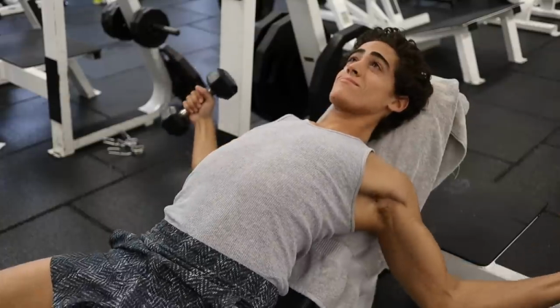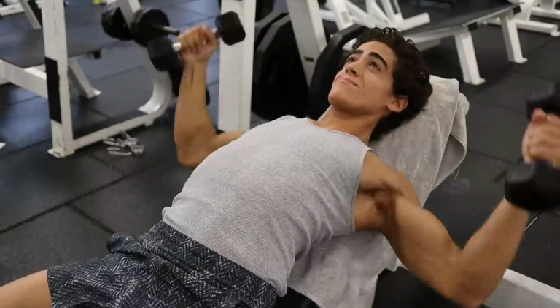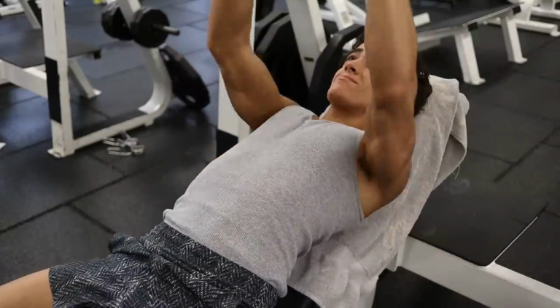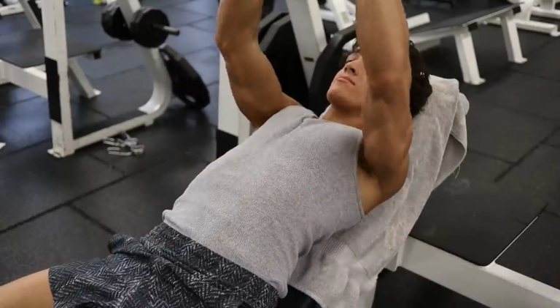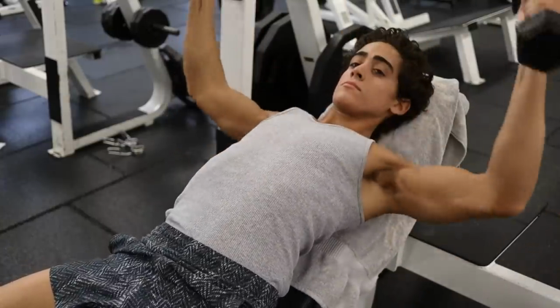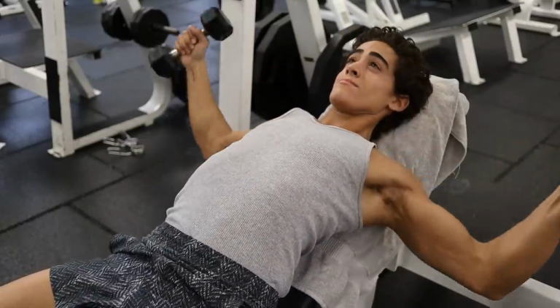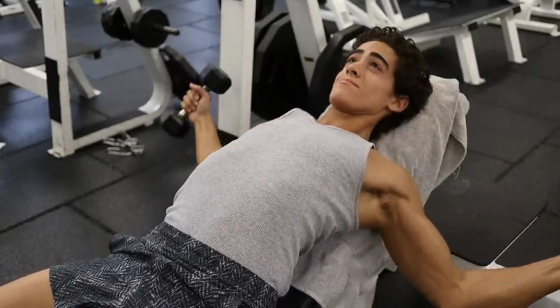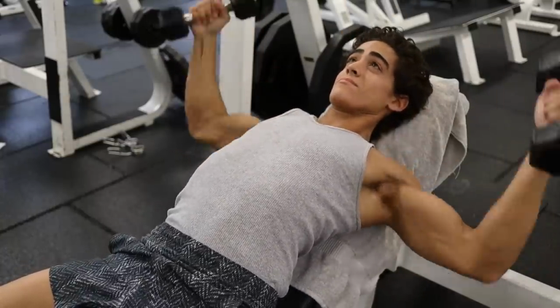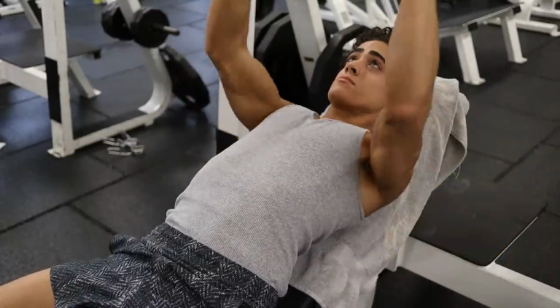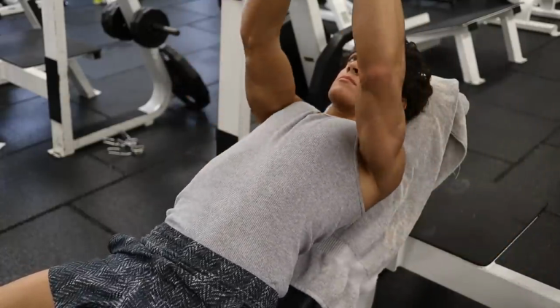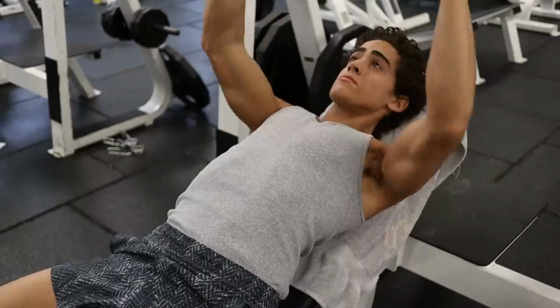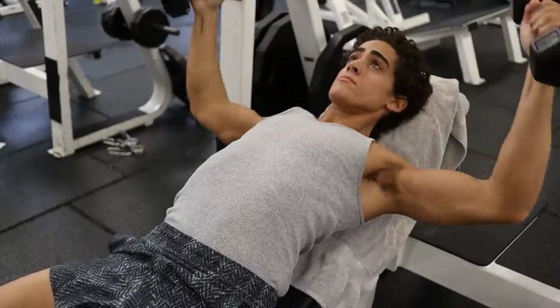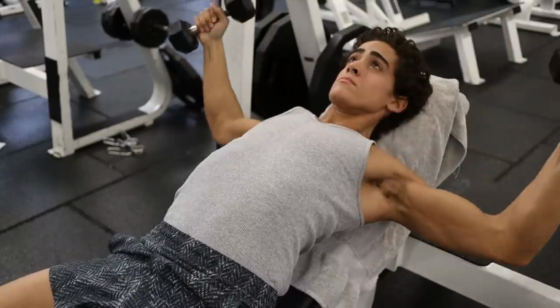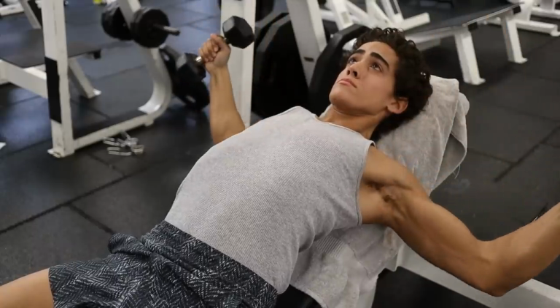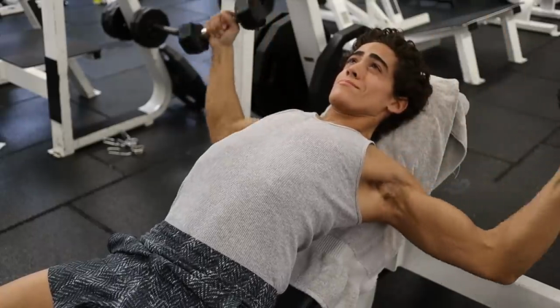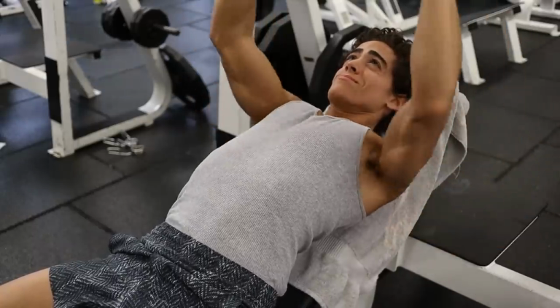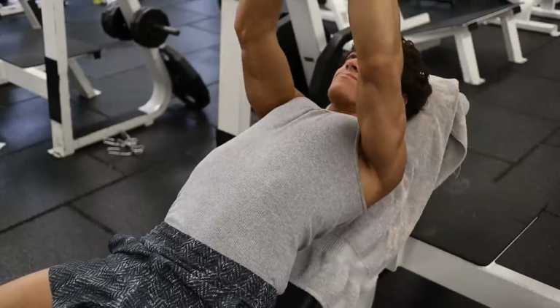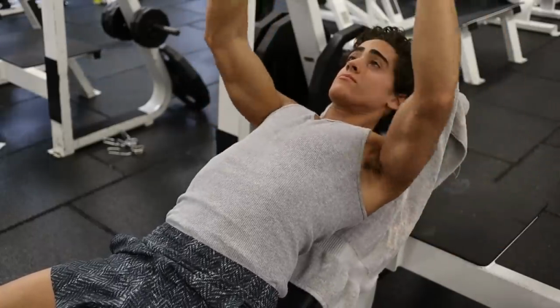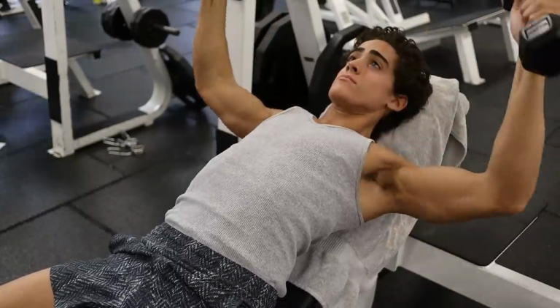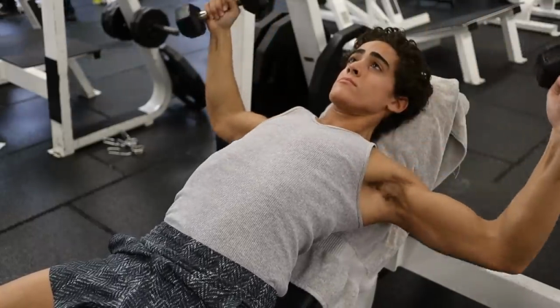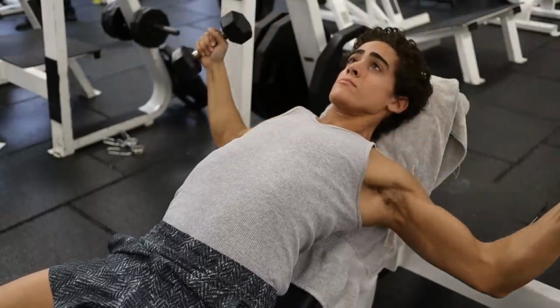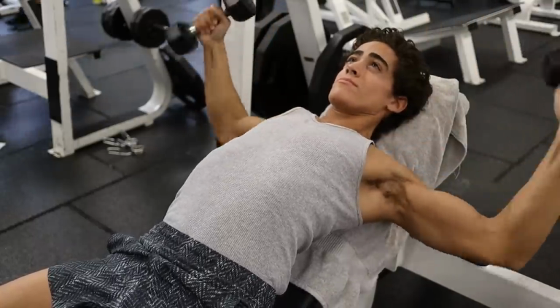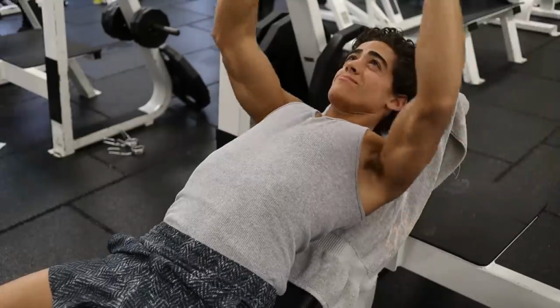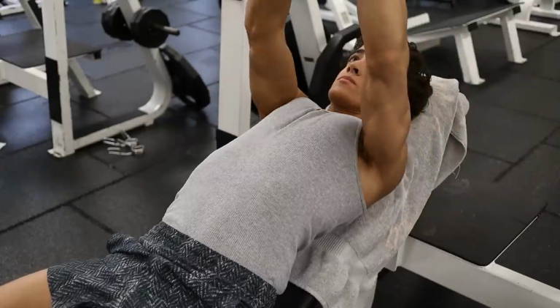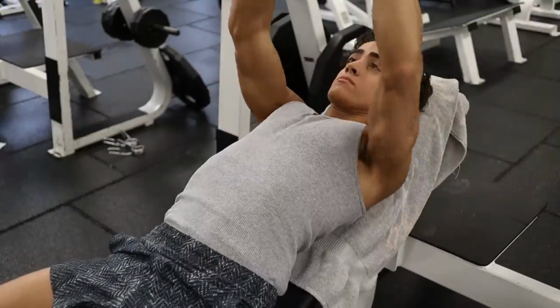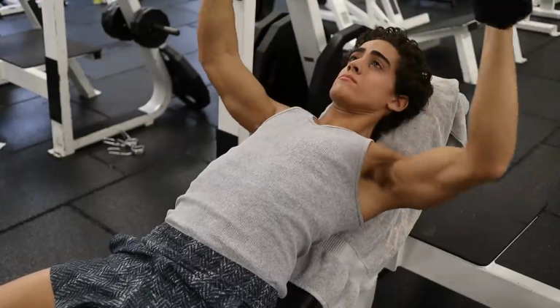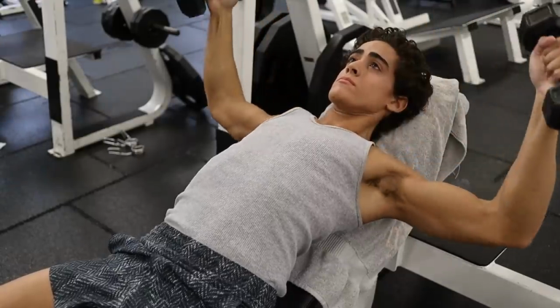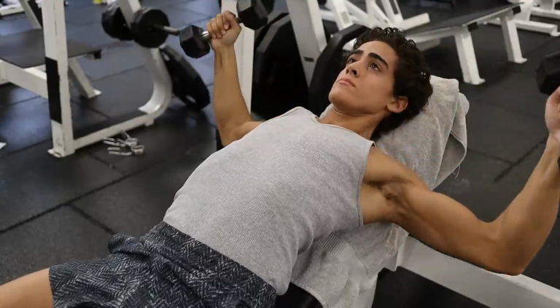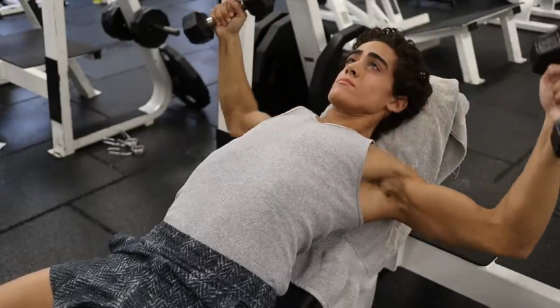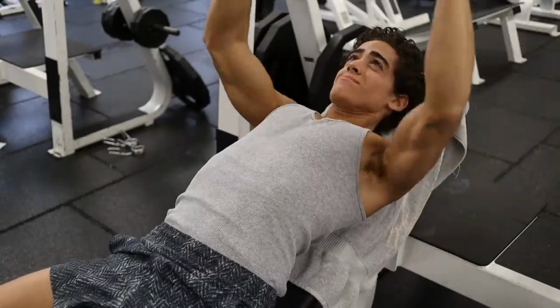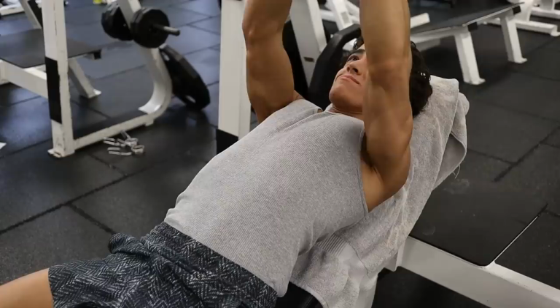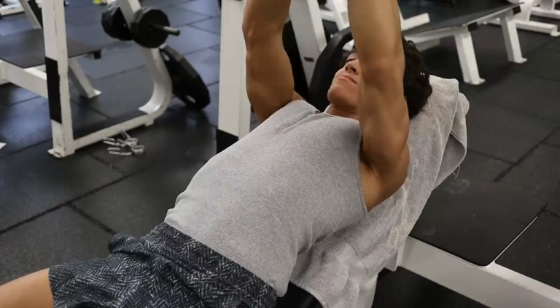Stop bench pressing for chest growth. Most people don't actually have a difficult time building up their chest as a muscle group, because most chest movements make it mandatory that you activate your chest.